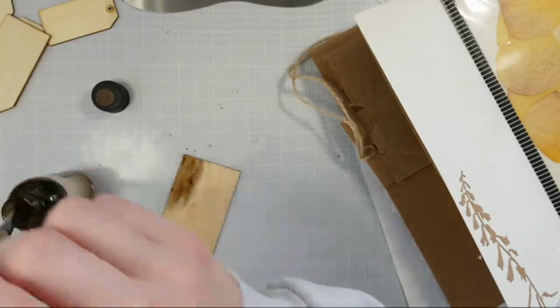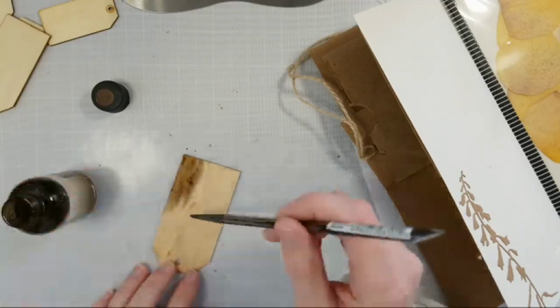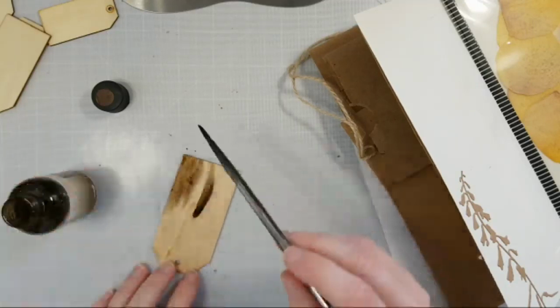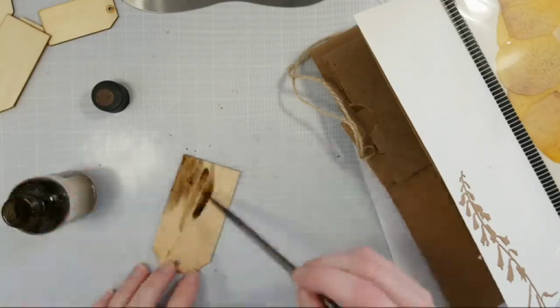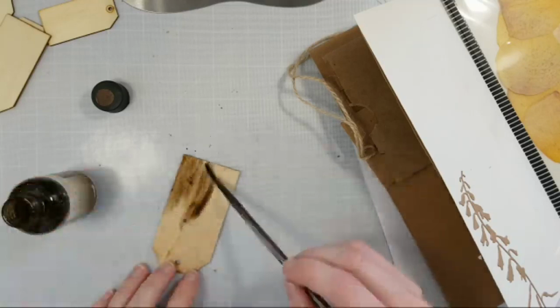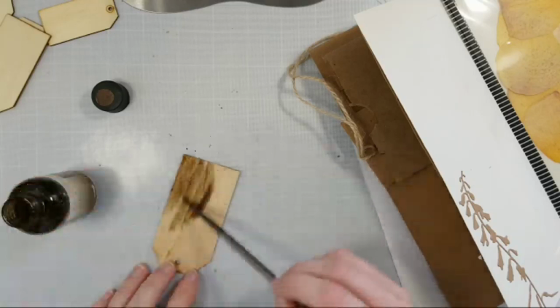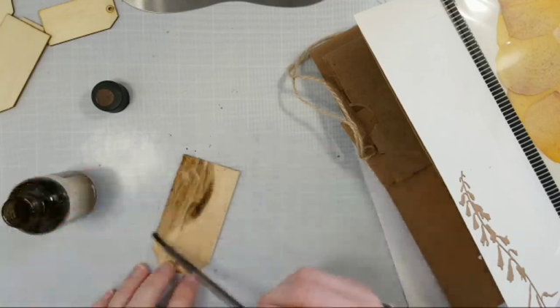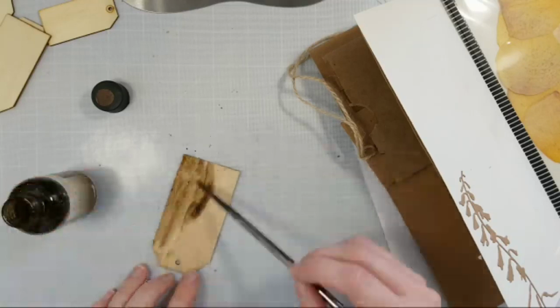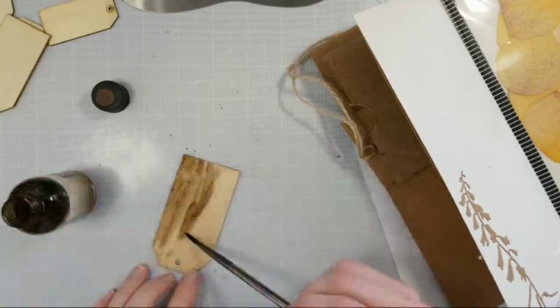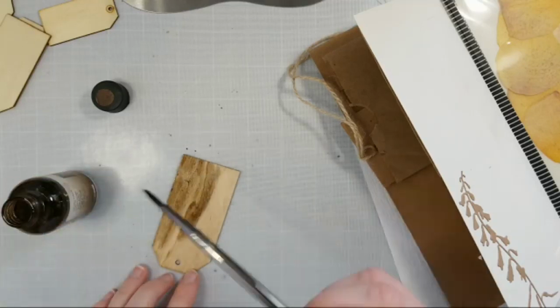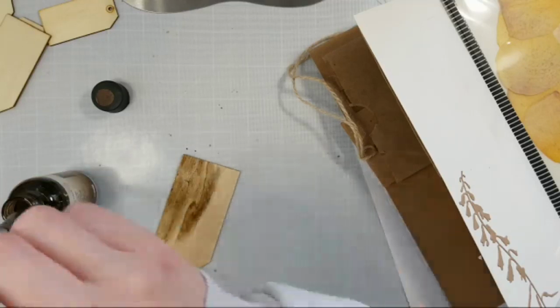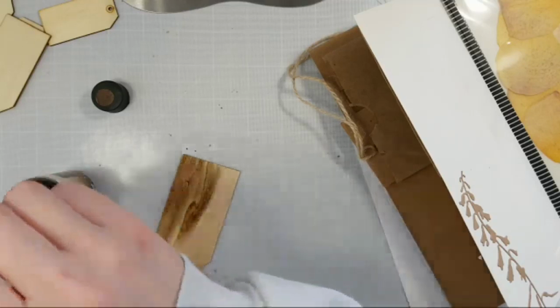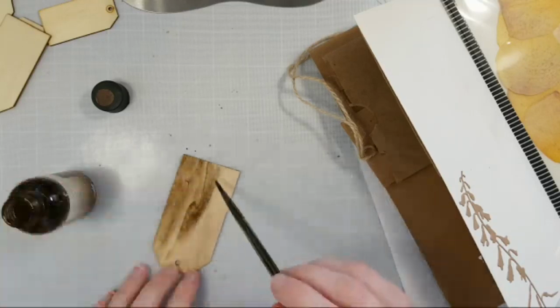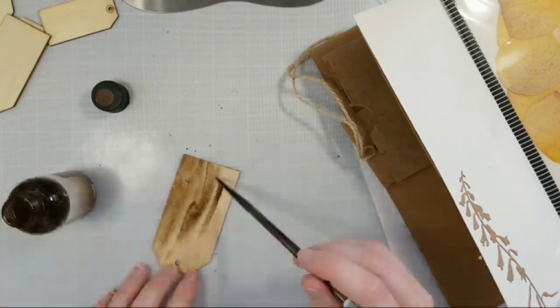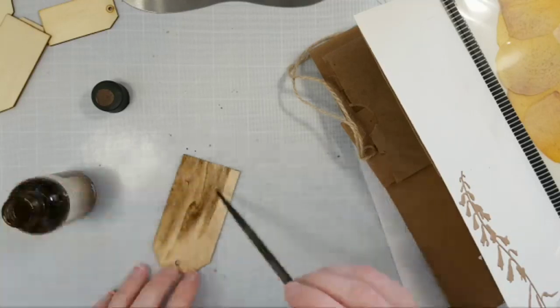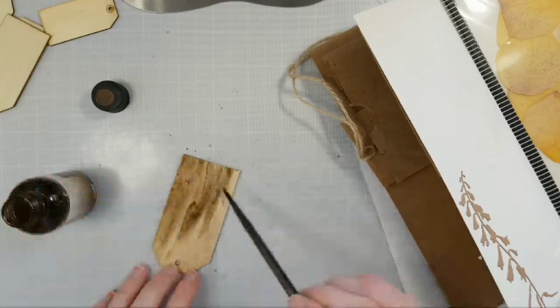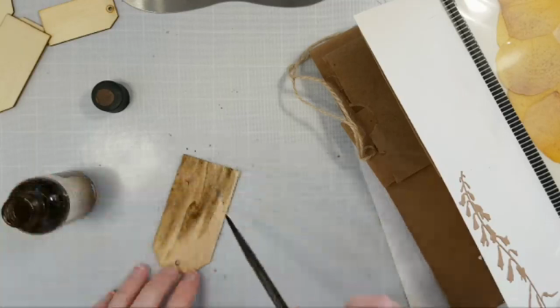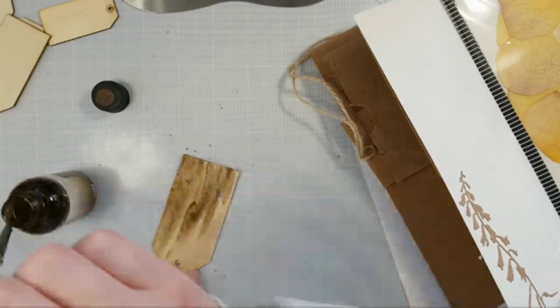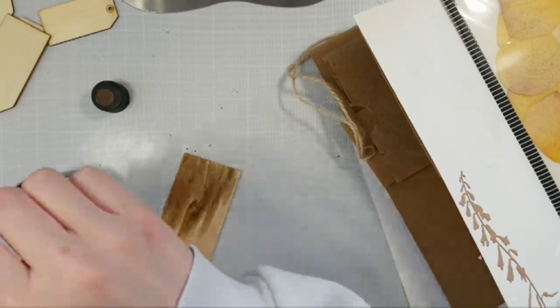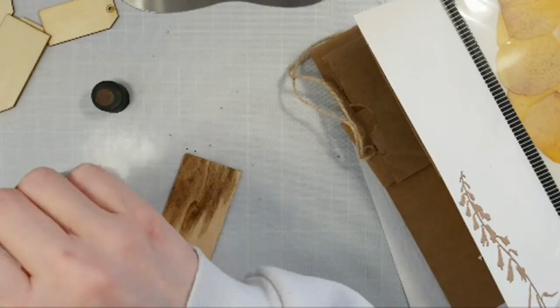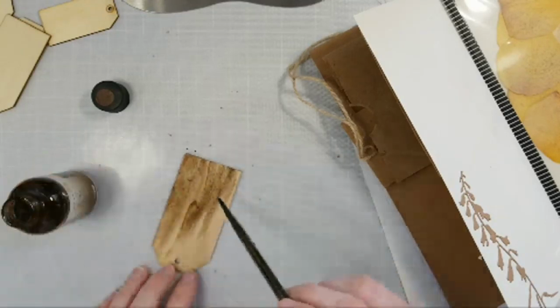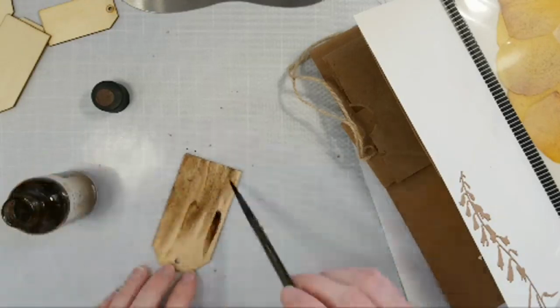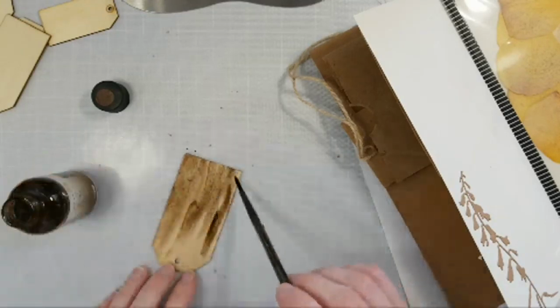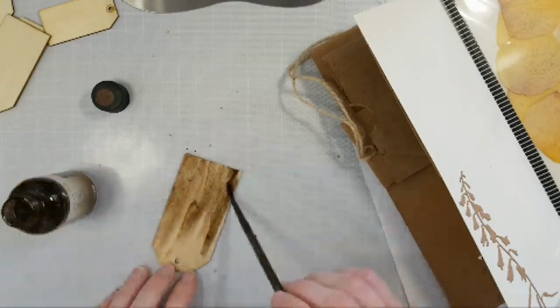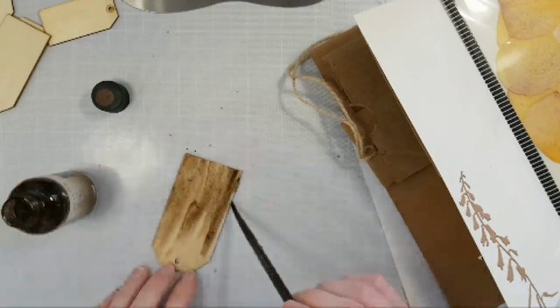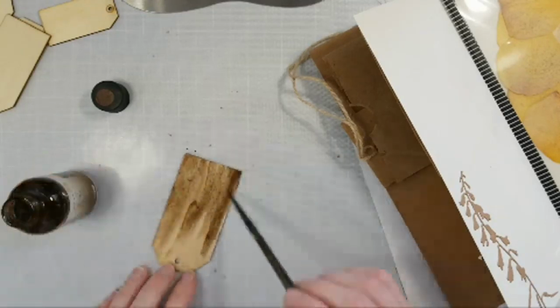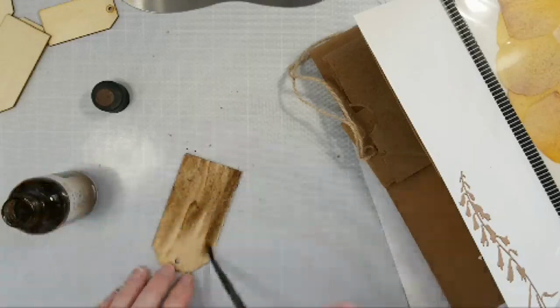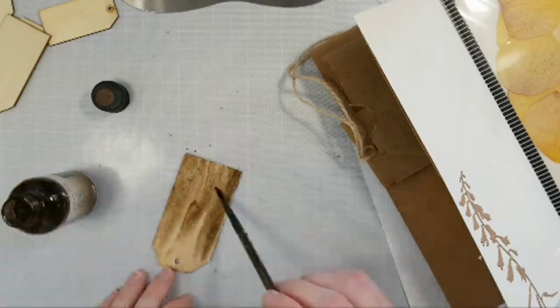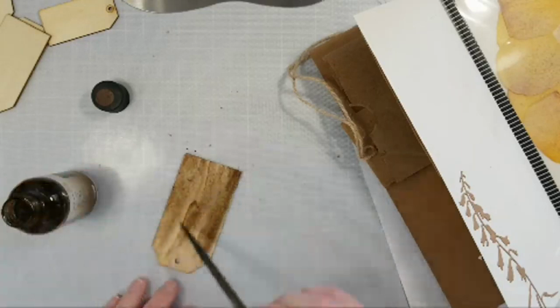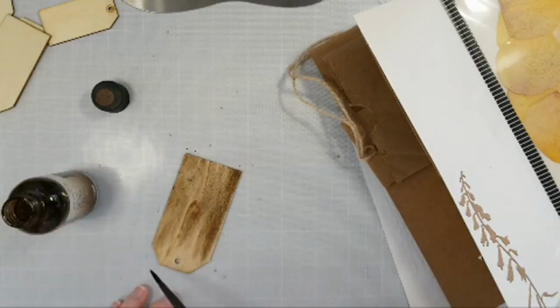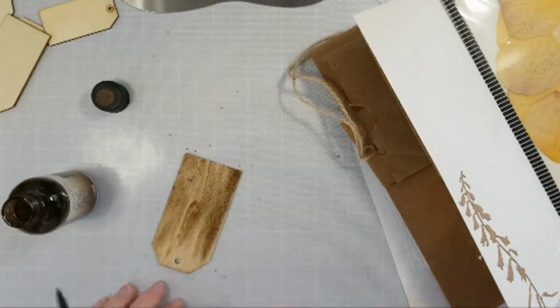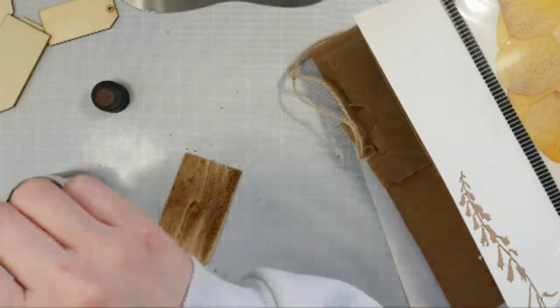That would be really cool to make a shaker pouch with seeds — I kind of really want to do that now. But that's the great thing about these journals: you can just put them together really quick, and if you want to add something later, you can always come back and add to it. It's like an ongoing project.